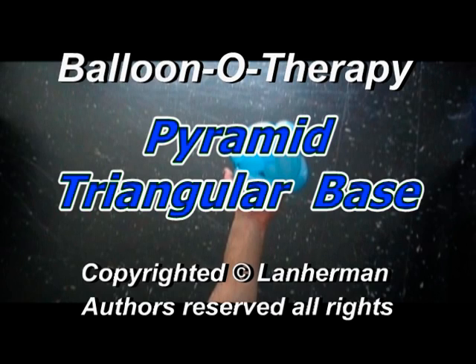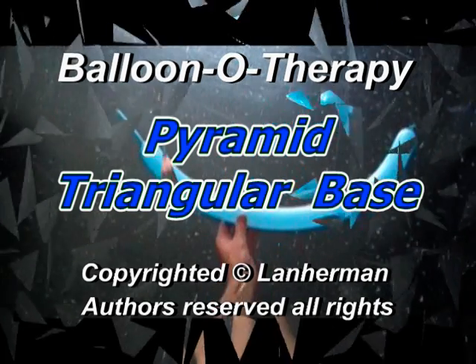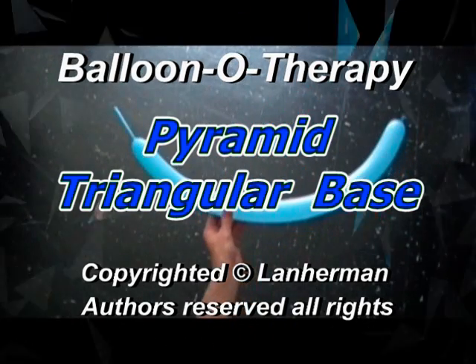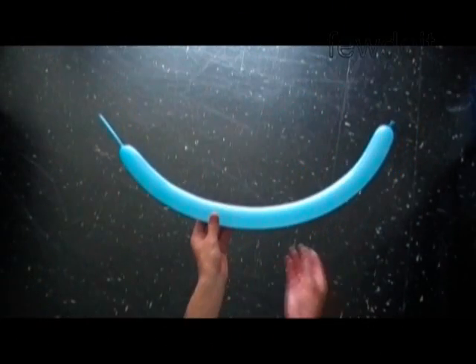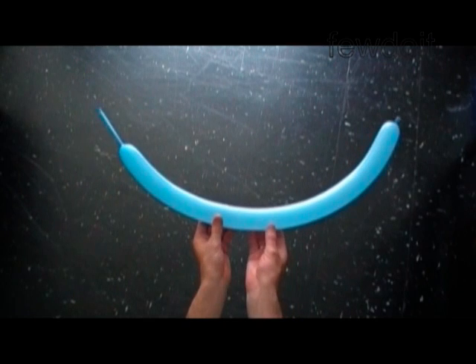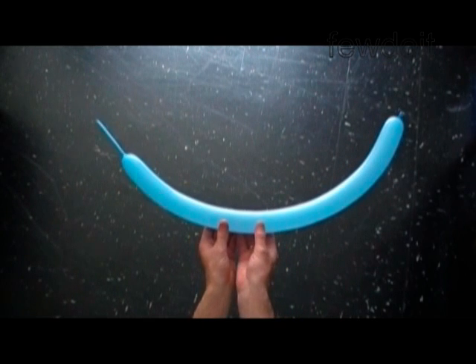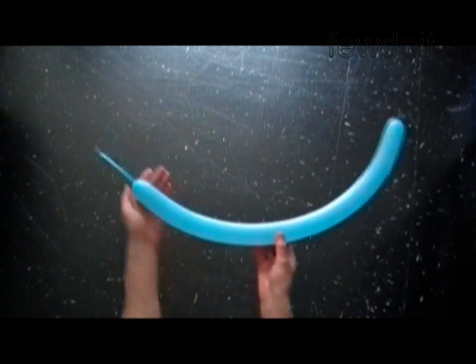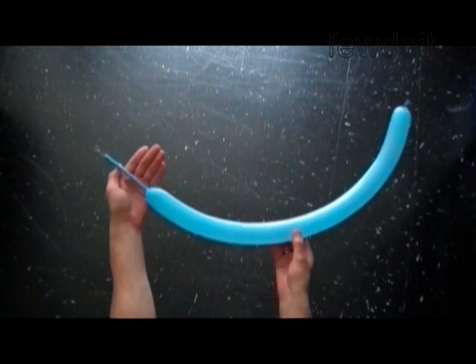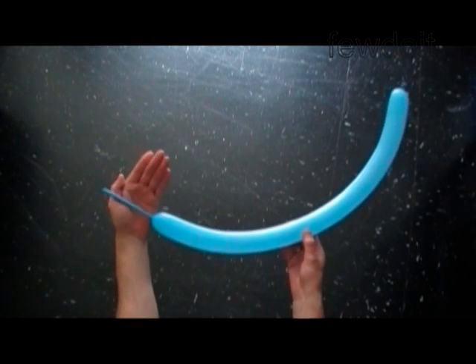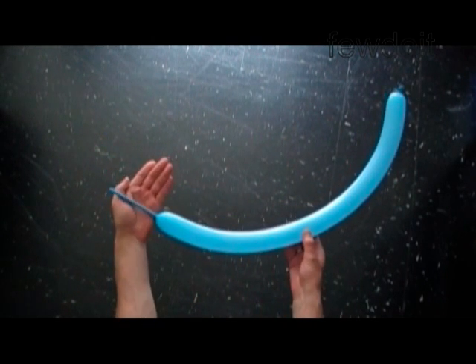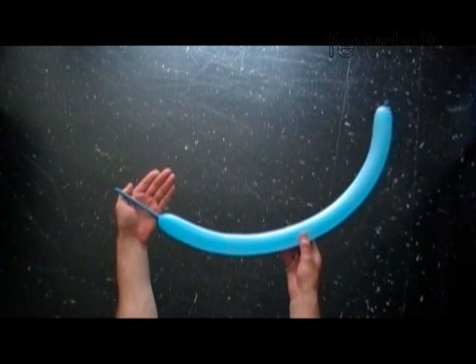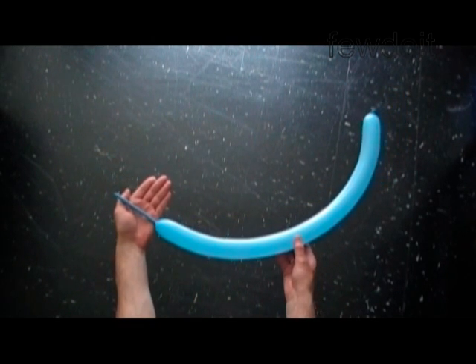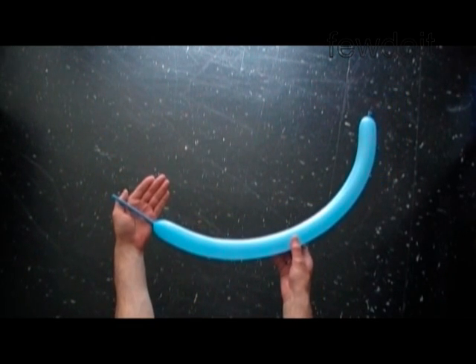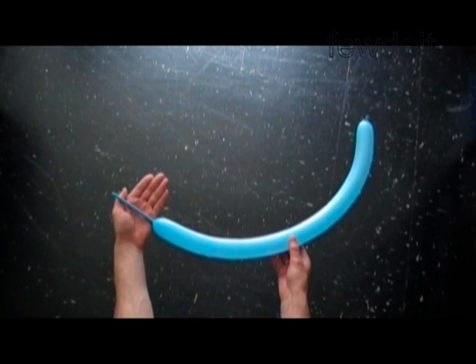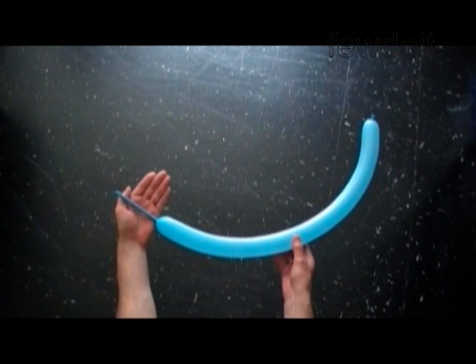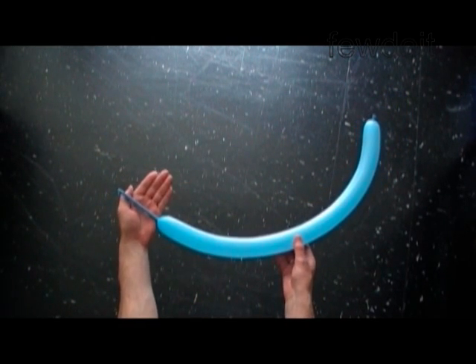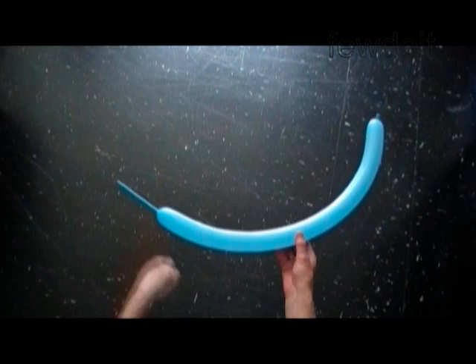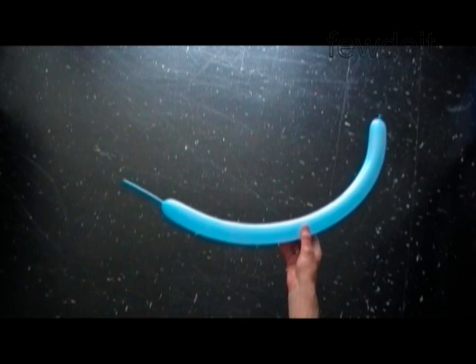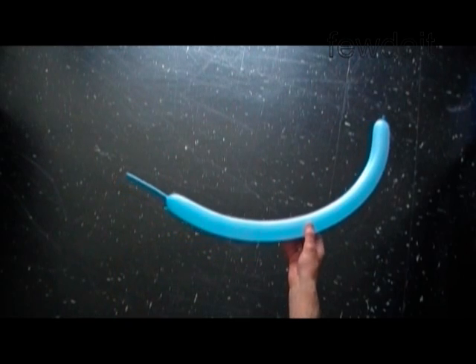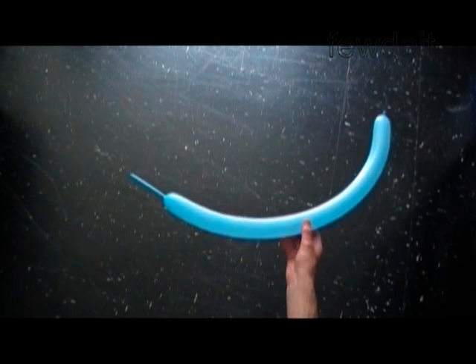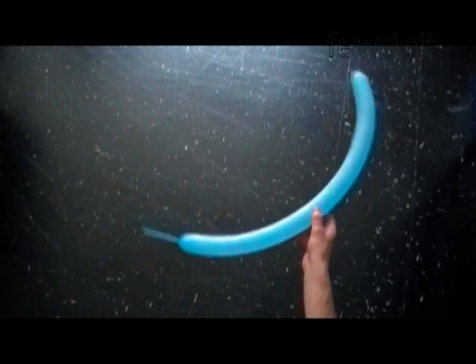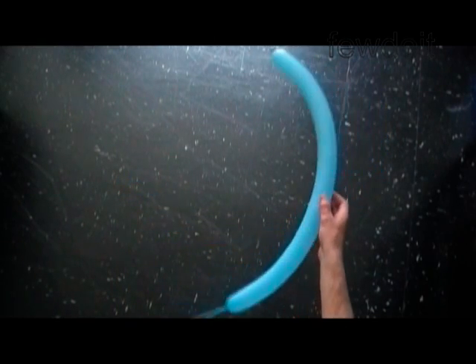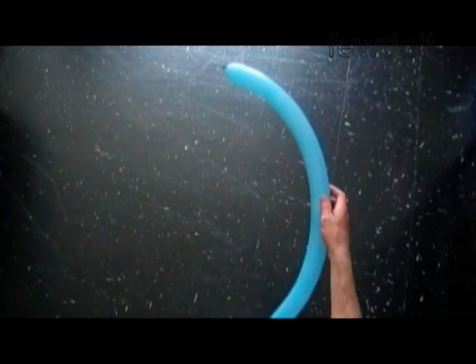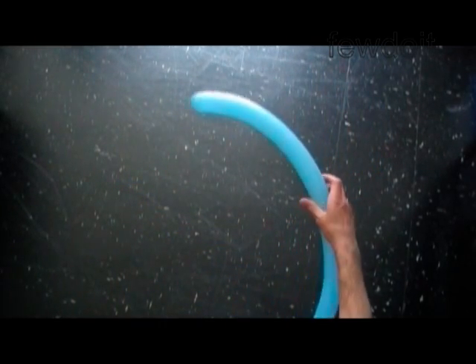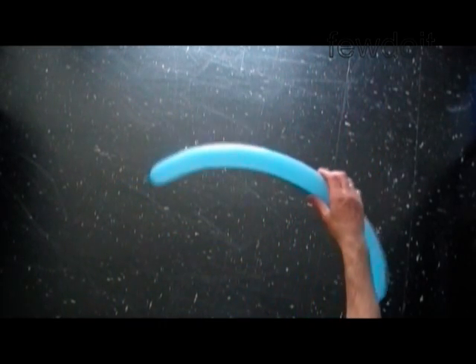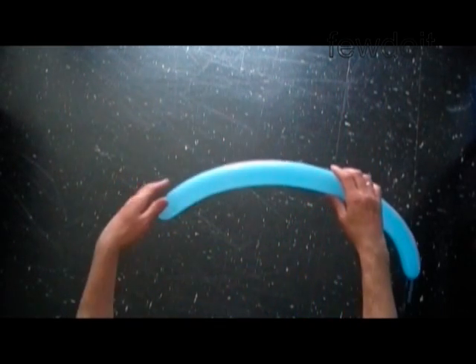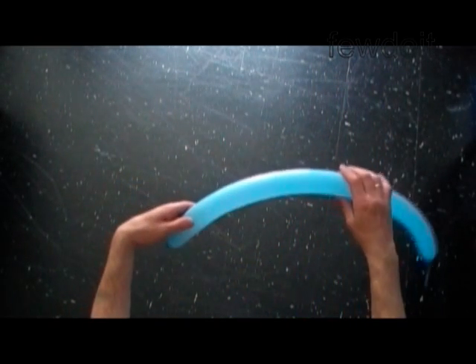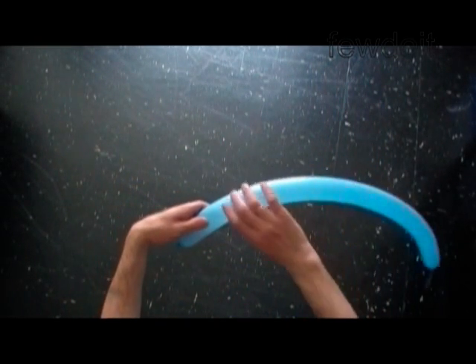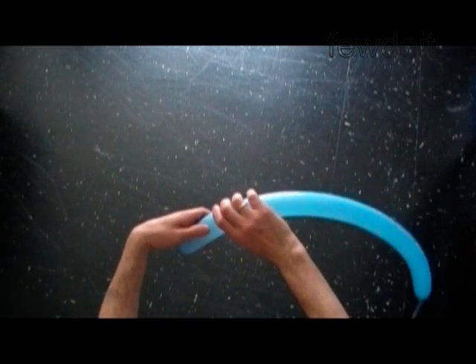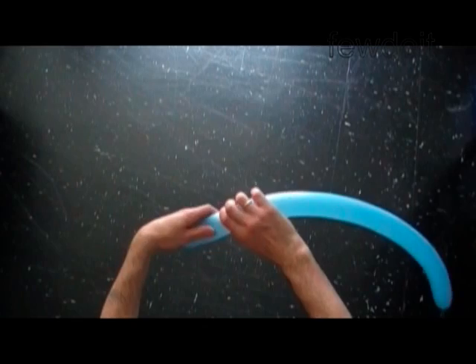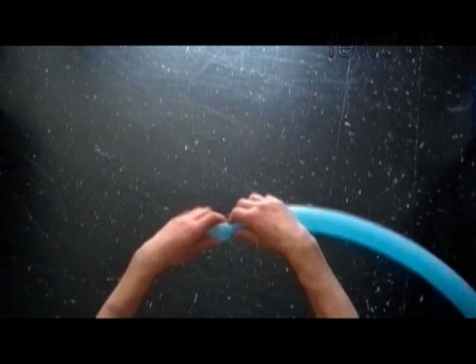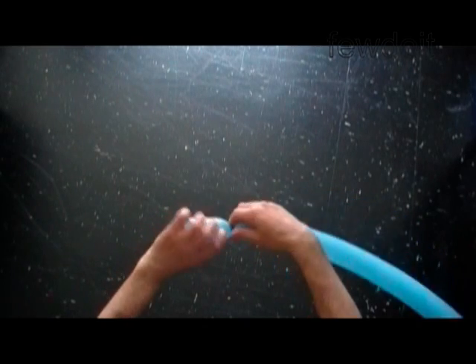Hello. We are going to make a pyramid with triangular base using just one balloon. Inflate the balloon leaving a four inch flat tail. Twist the first four inch bubble.